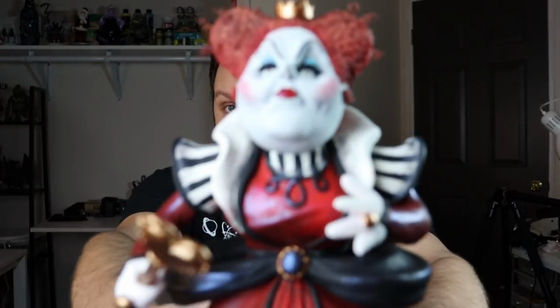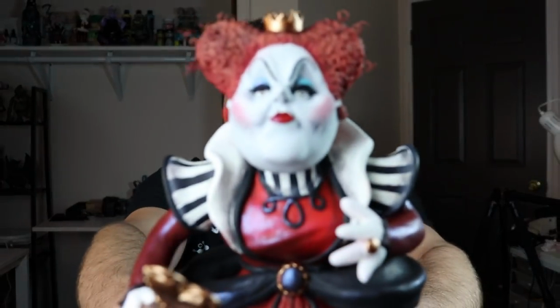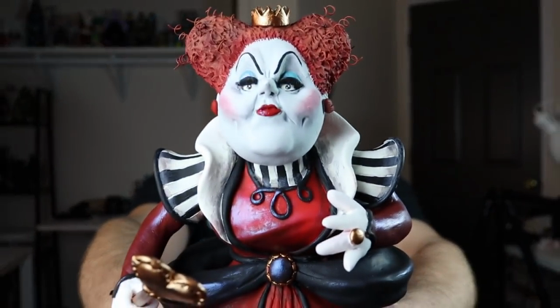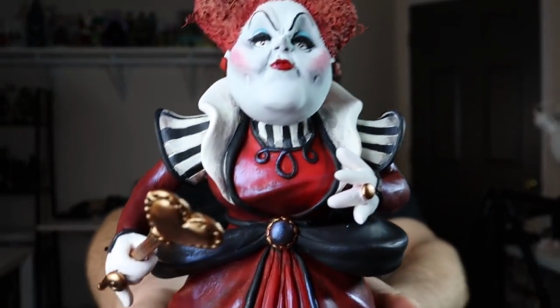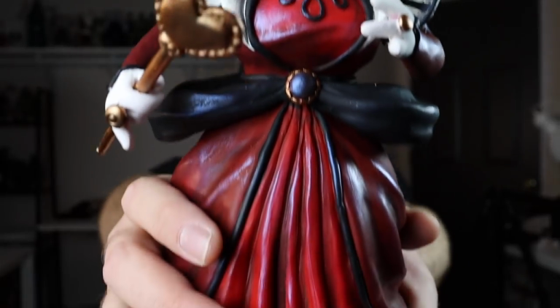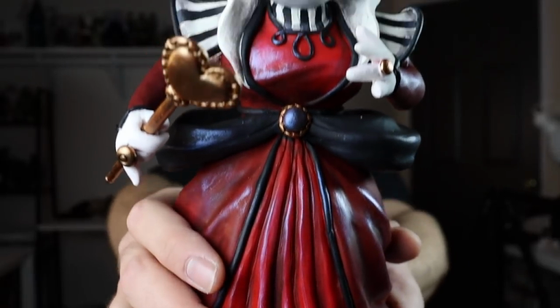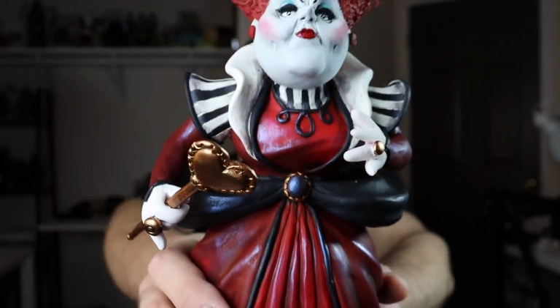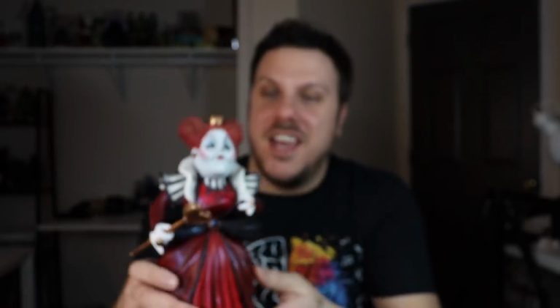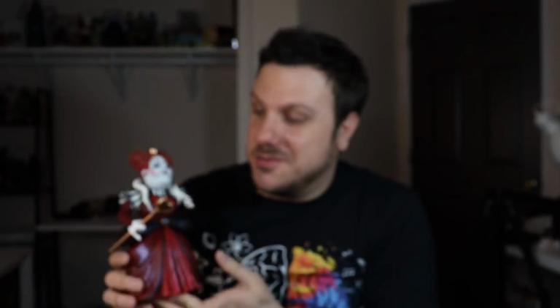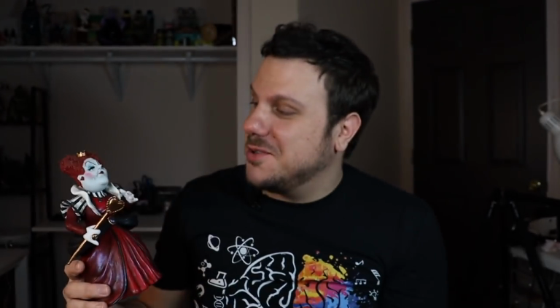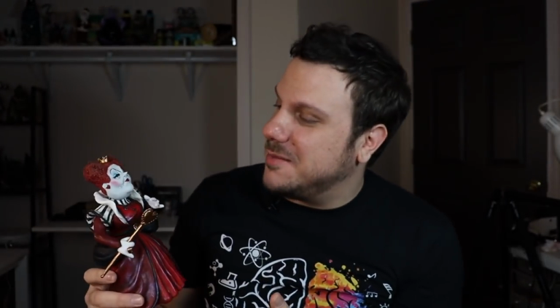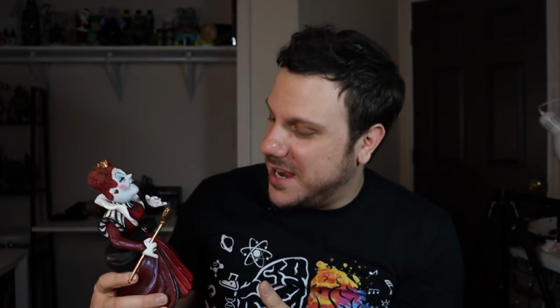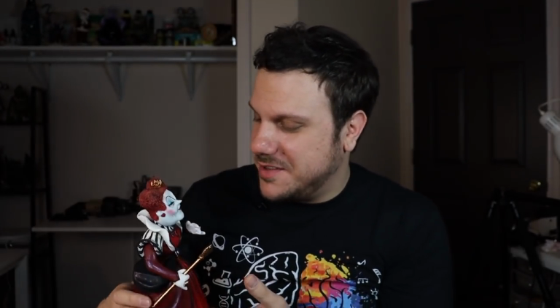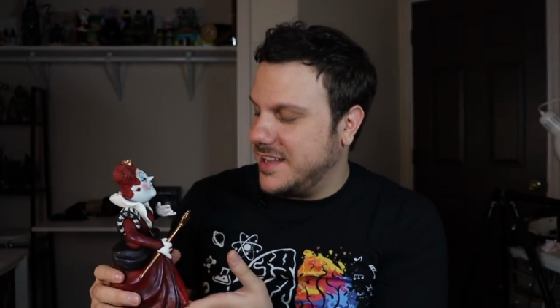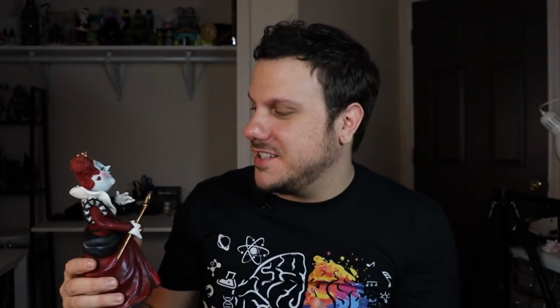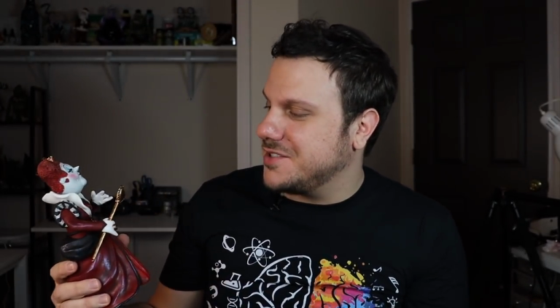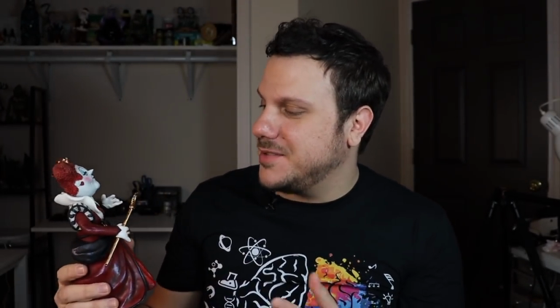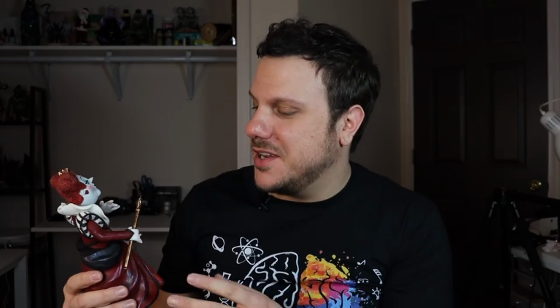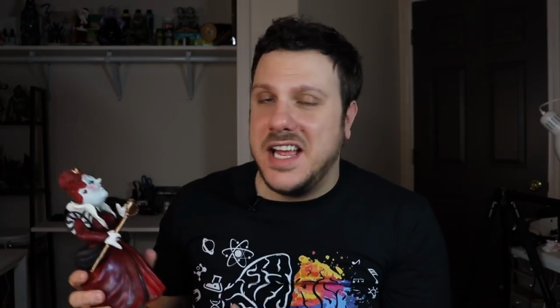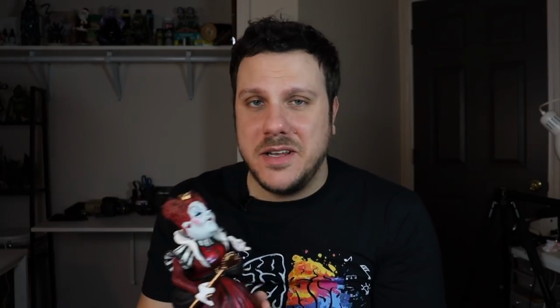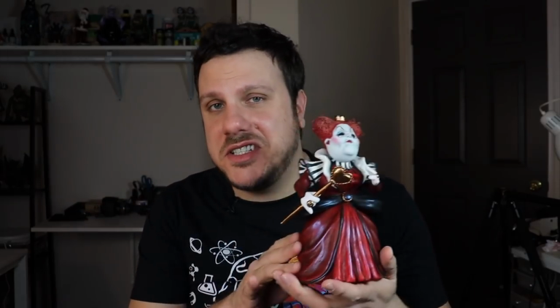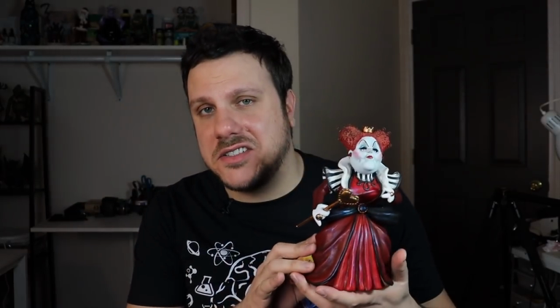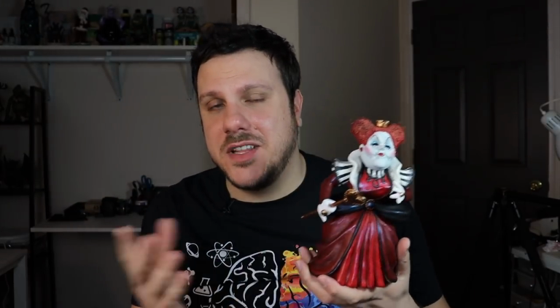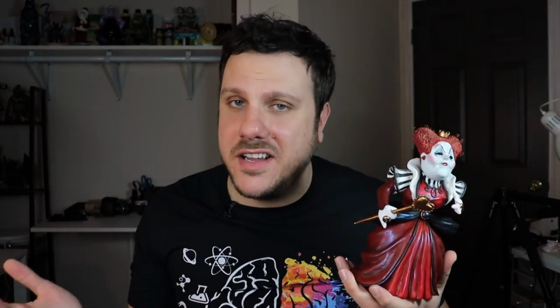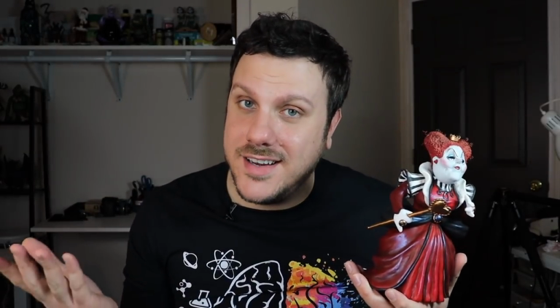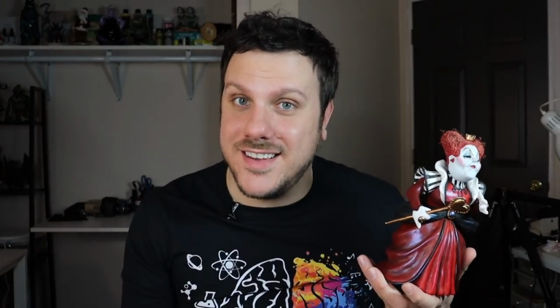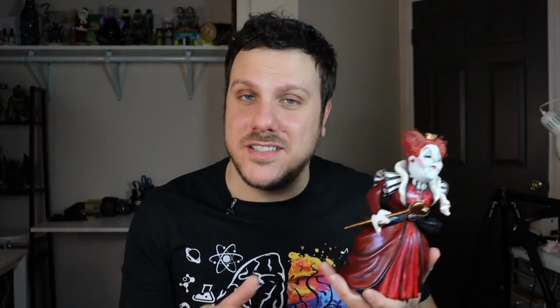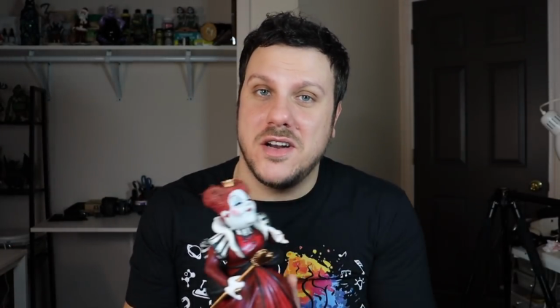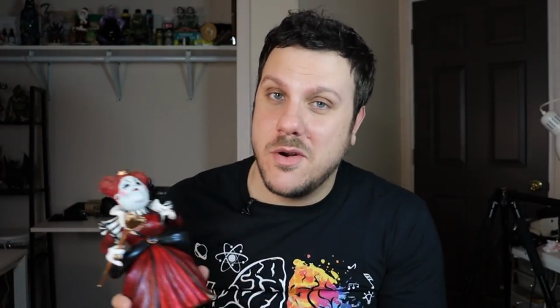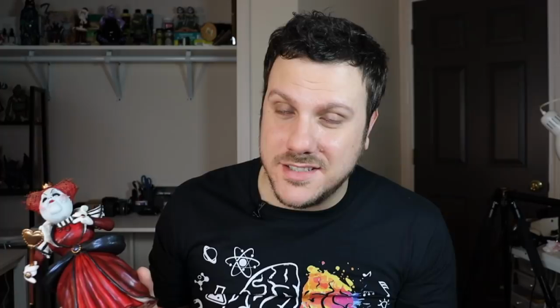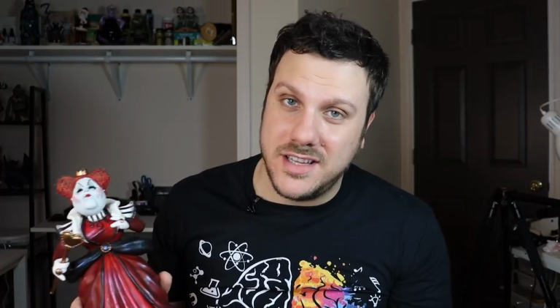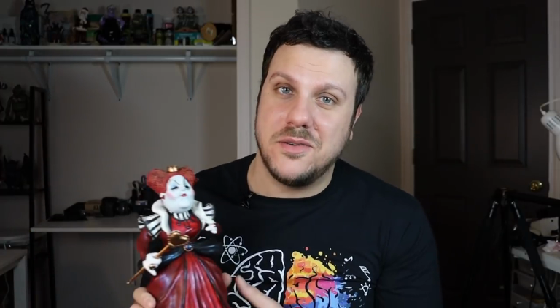I really hope you like the Queen of Hearts — I think she came out really cool and I am so happy with her. I like that I took the extra time to add some extra details. Let me know how I did in the comments and if you want to see more Alice in Wonderland sculptures.